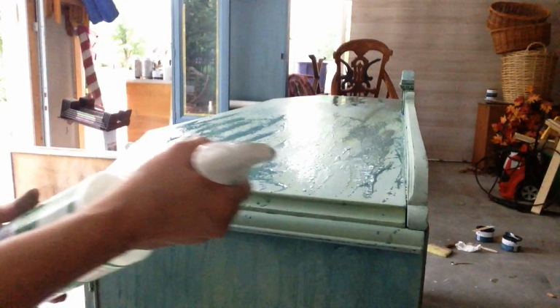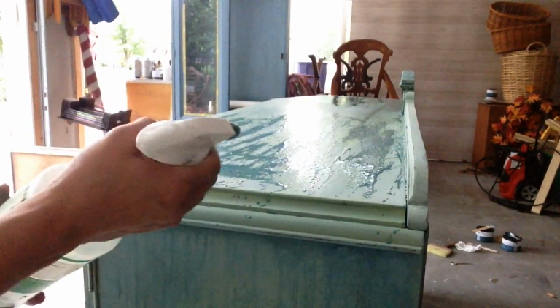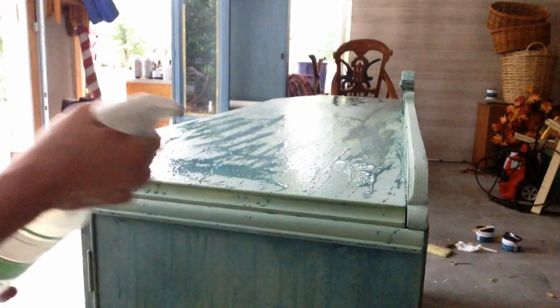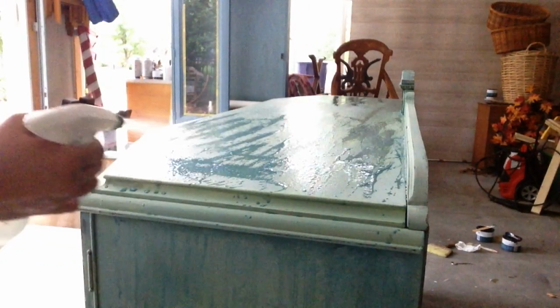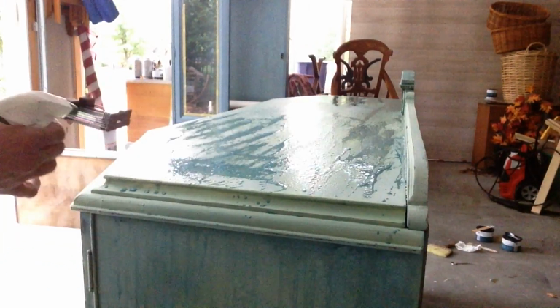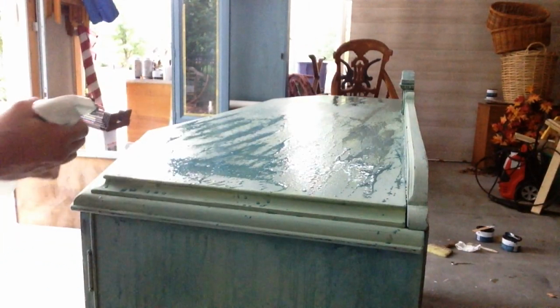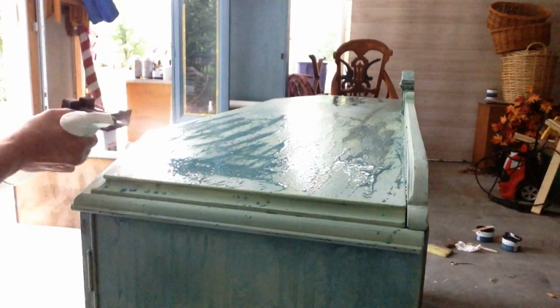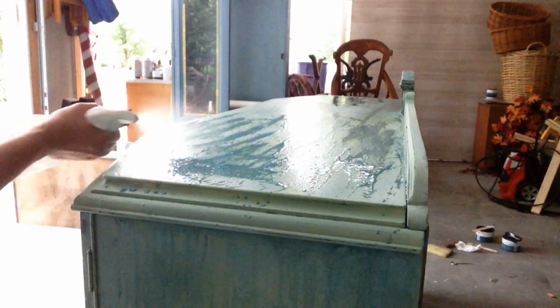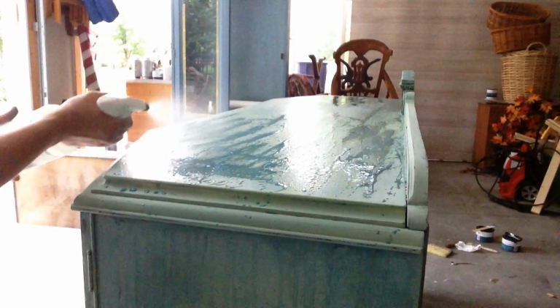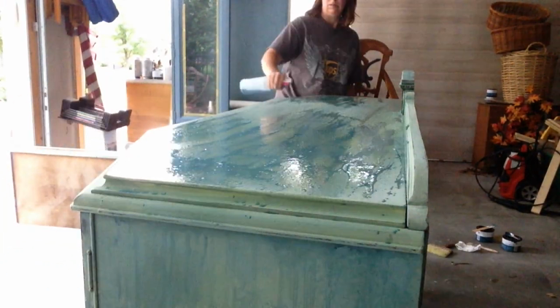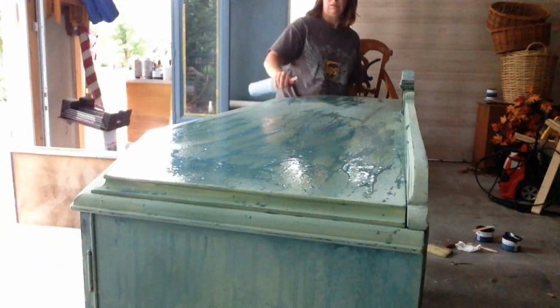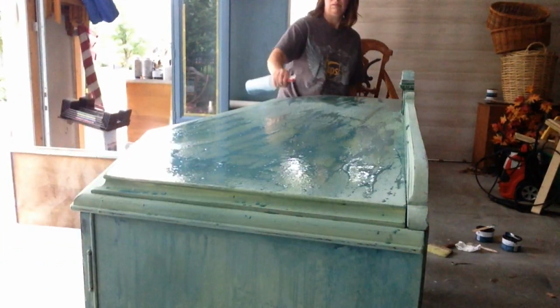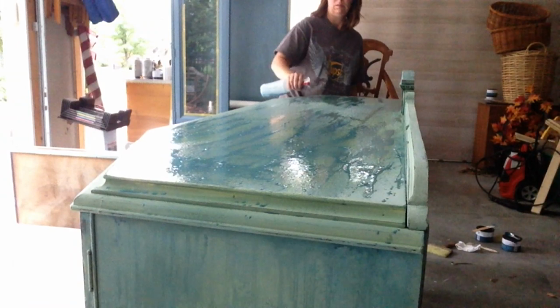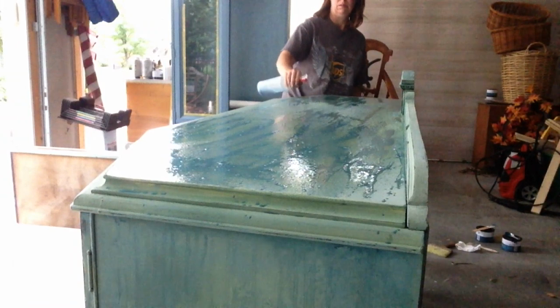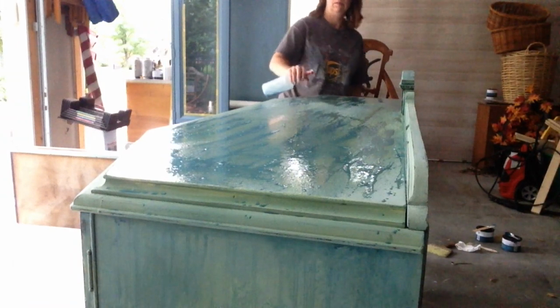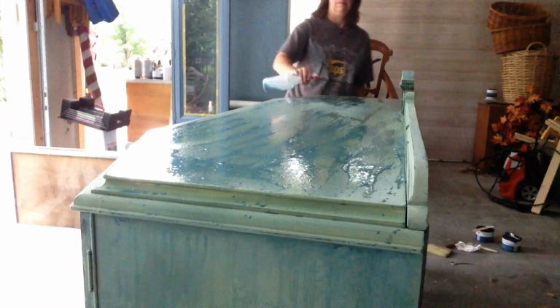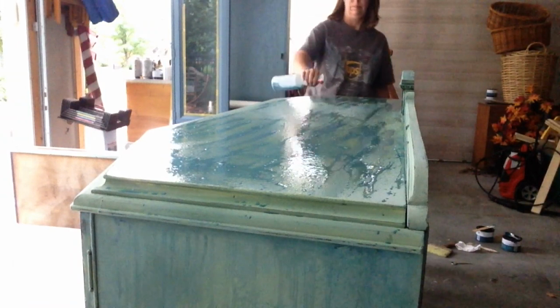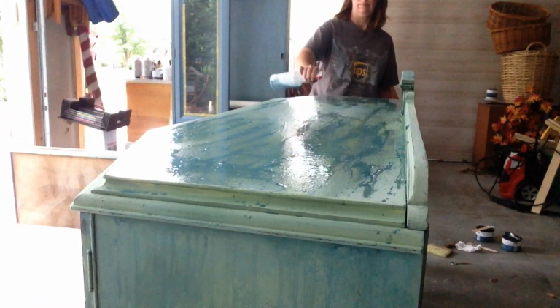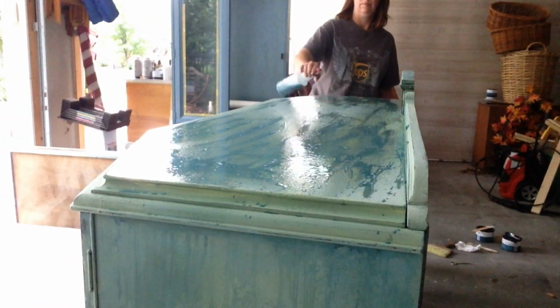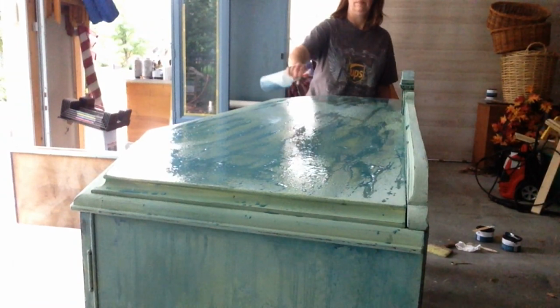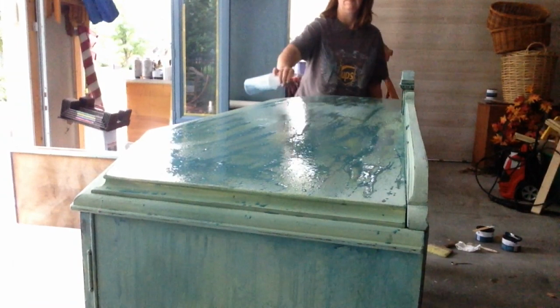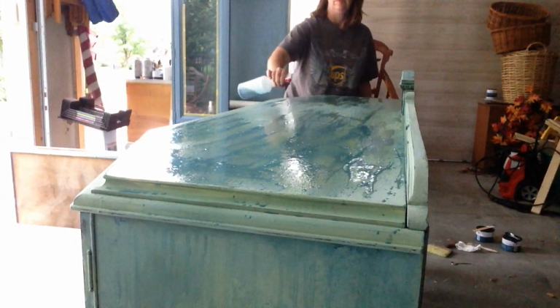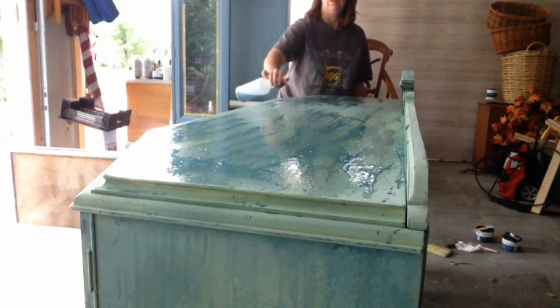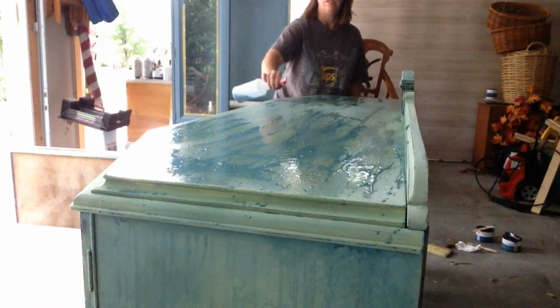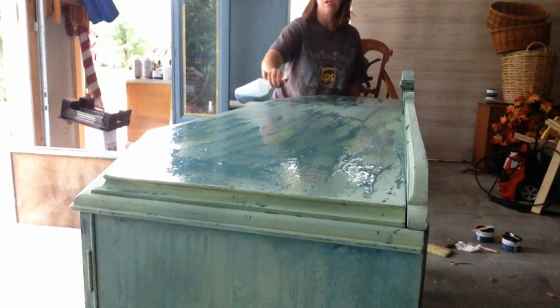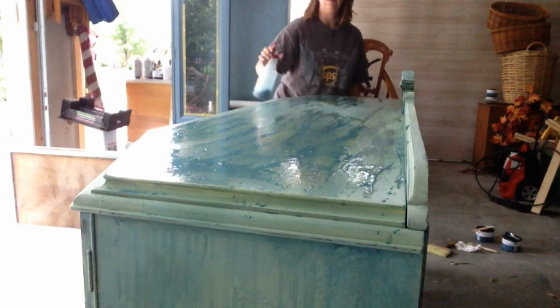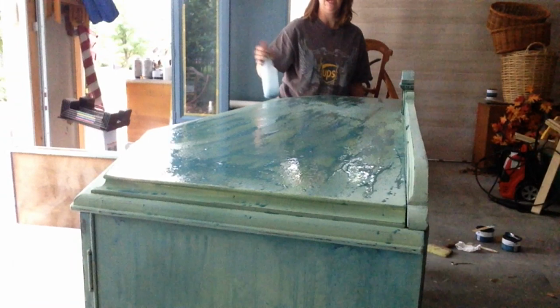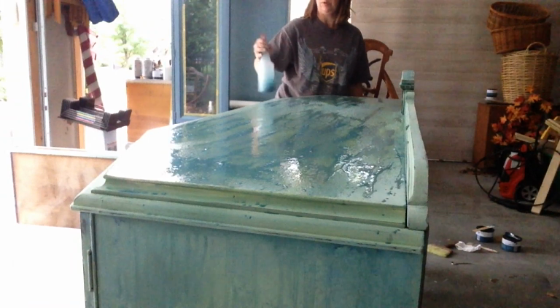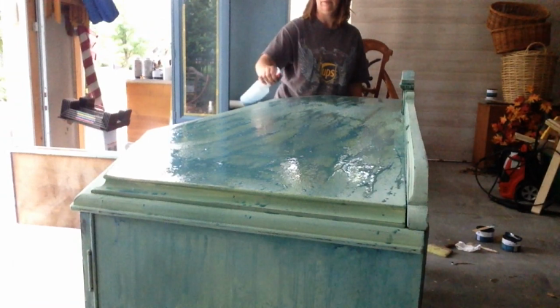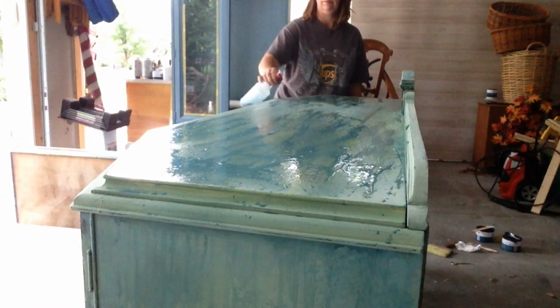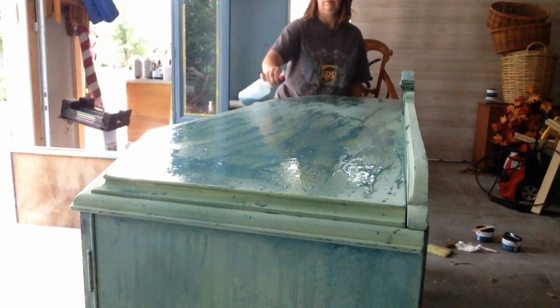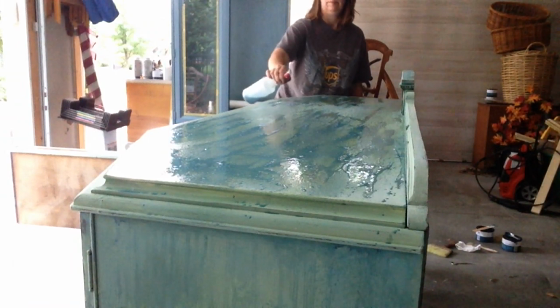The top was a little bit more challenging to do. This was a big piece of furniture and I couldn't really turn it on its side to get that dripping effect that I wanted, so I just got creative with it, but really used the same exact technique that I used on the front and the sides.